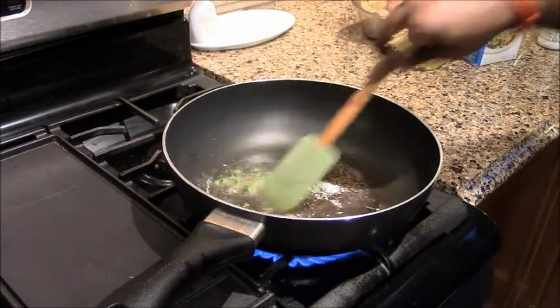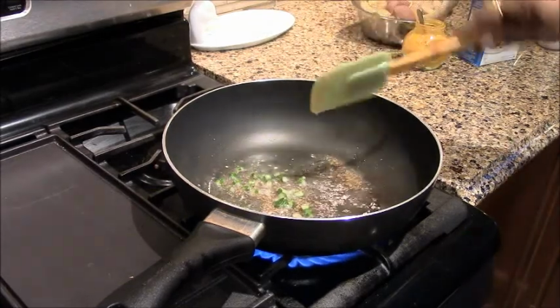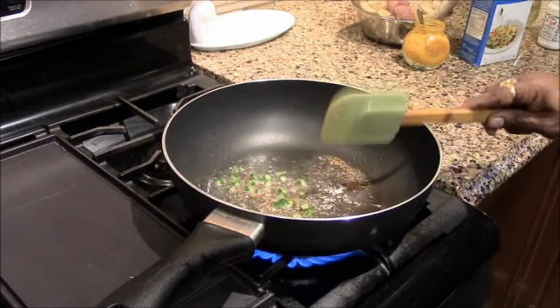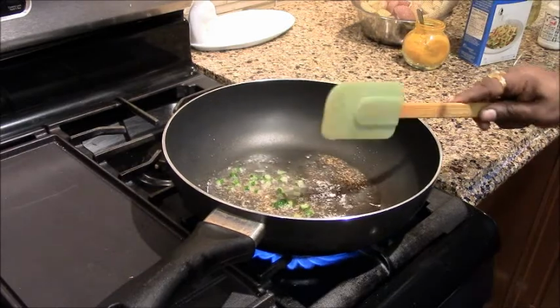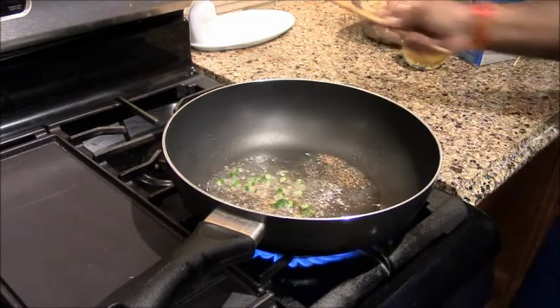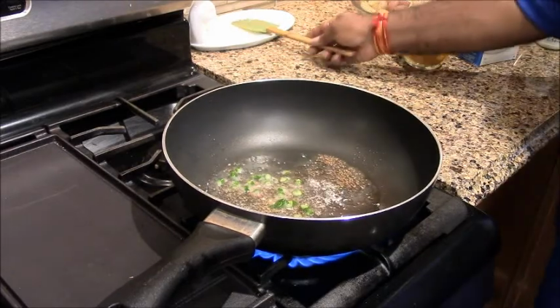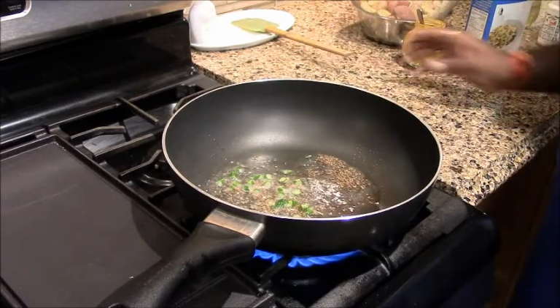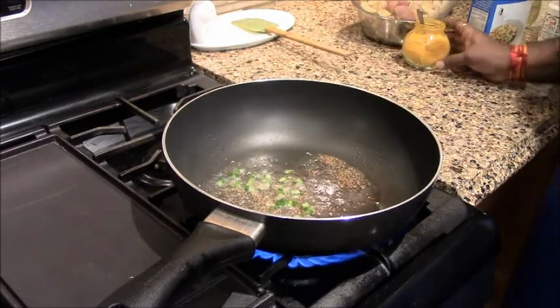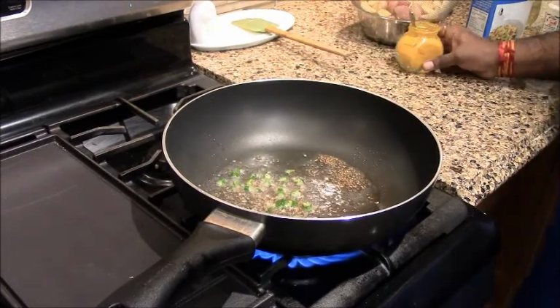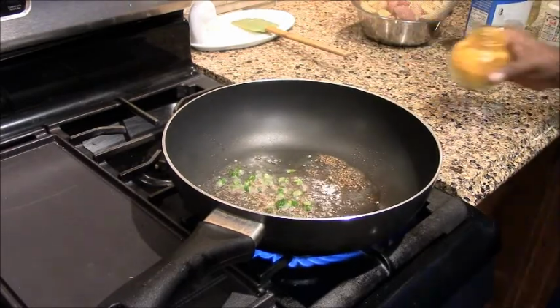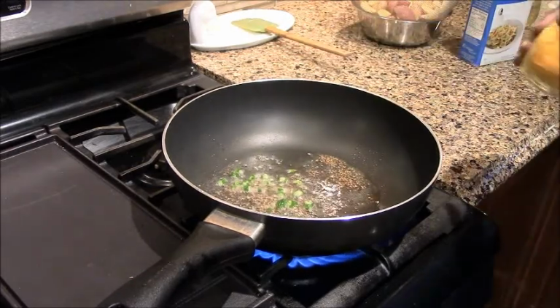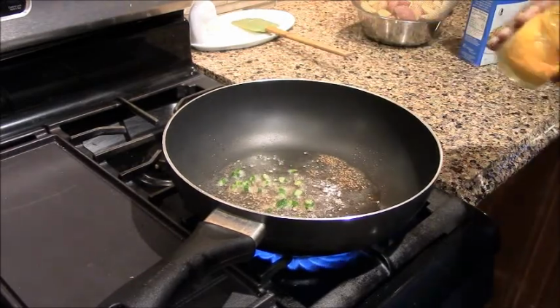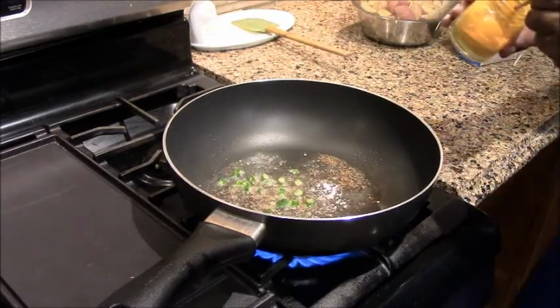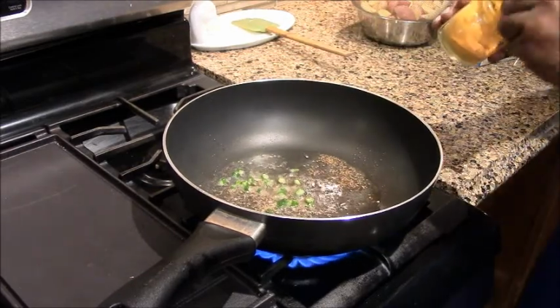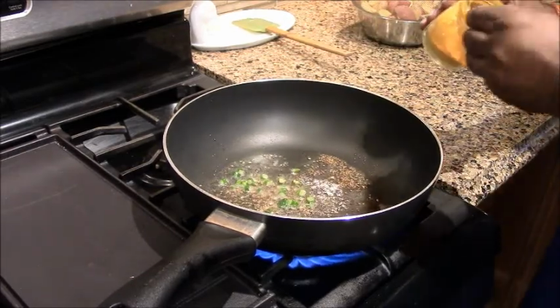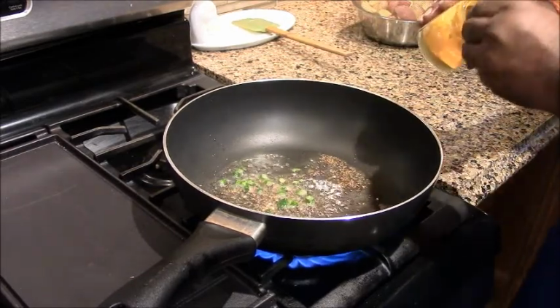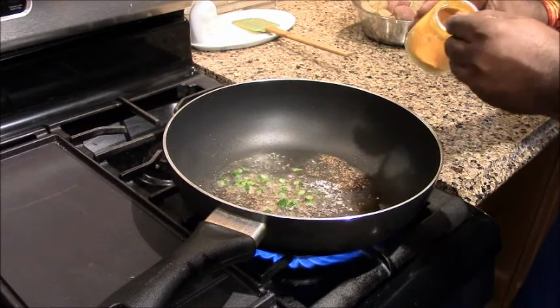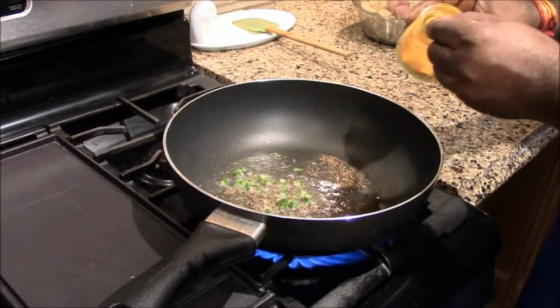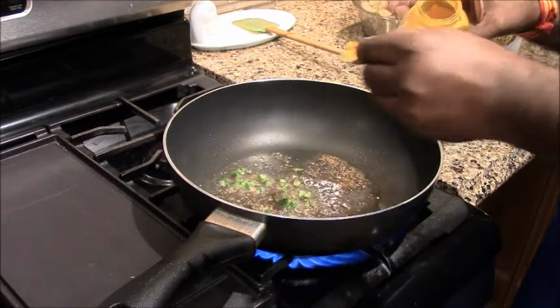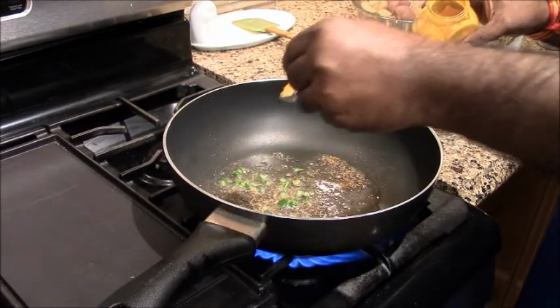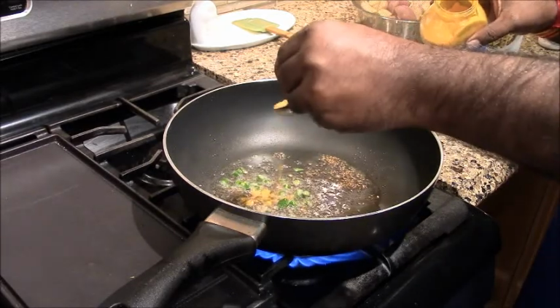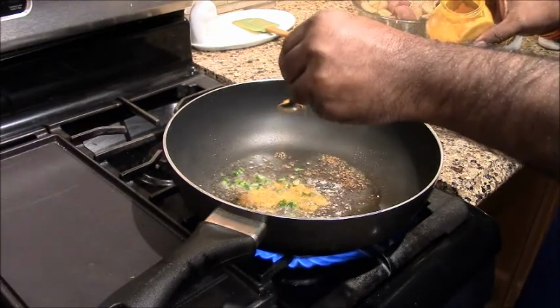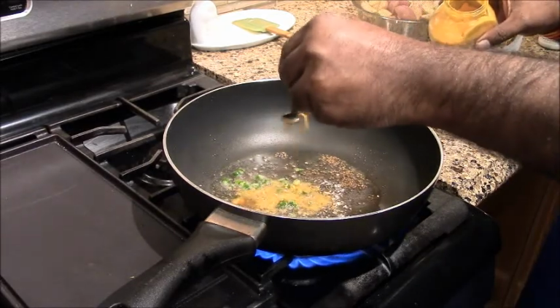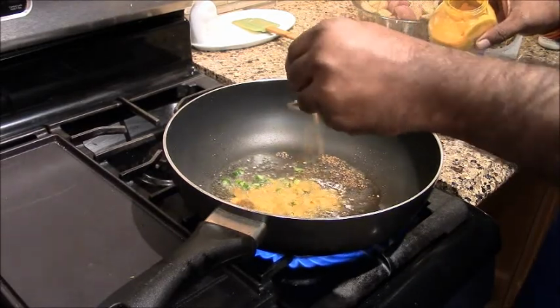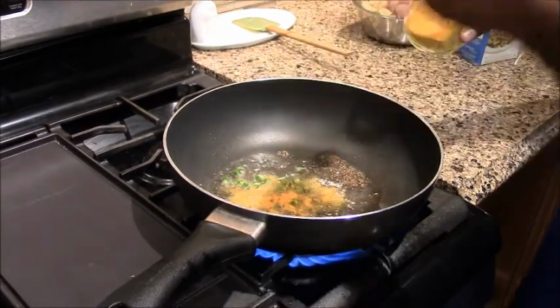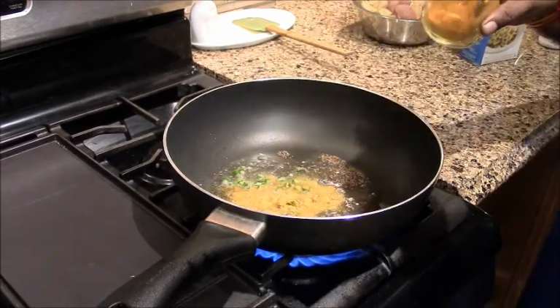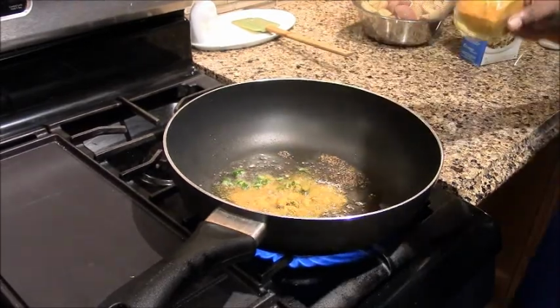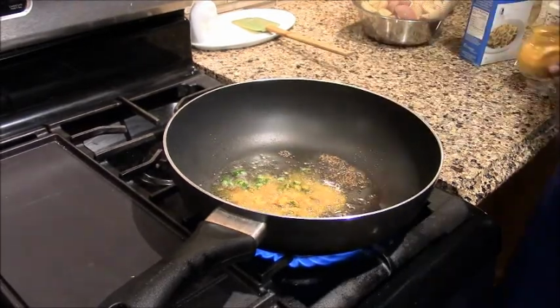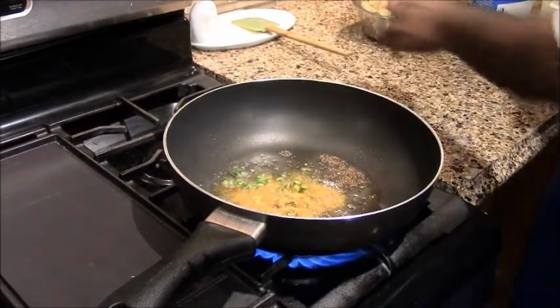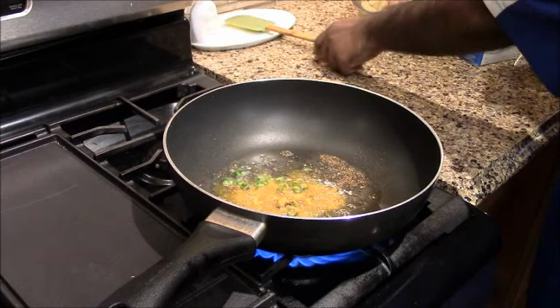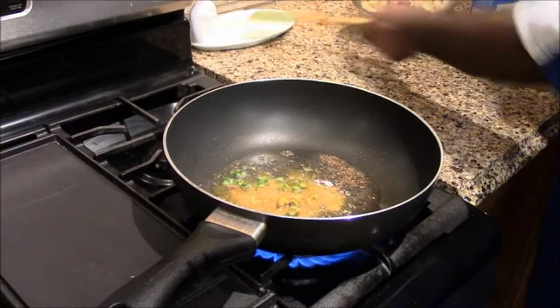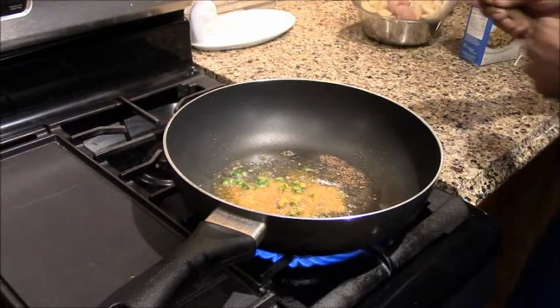Let's mix it. I'll add a little bit. I will add the salt to the water.